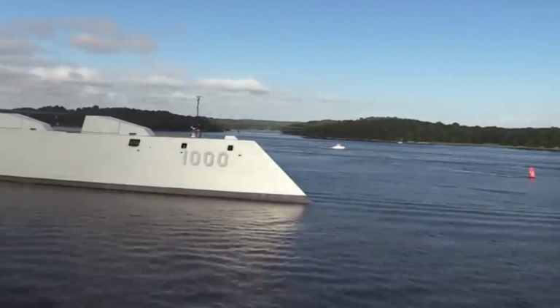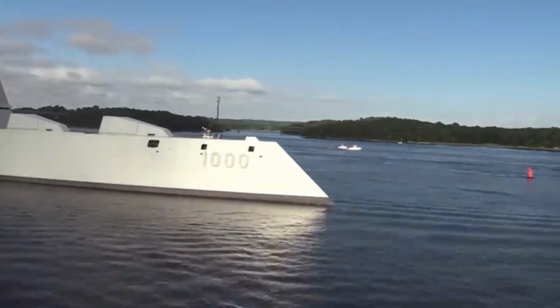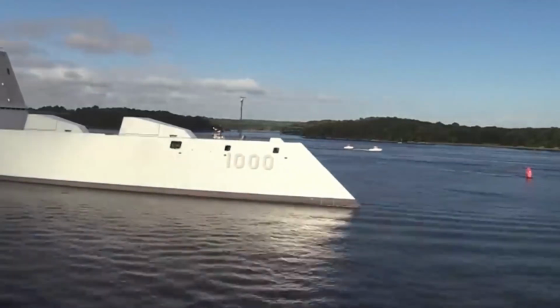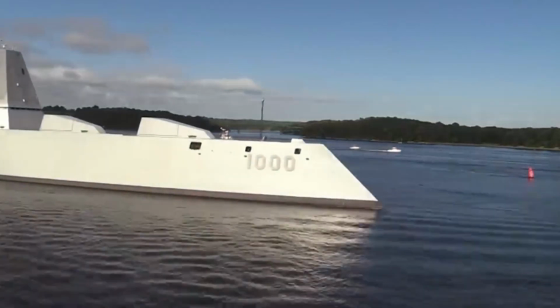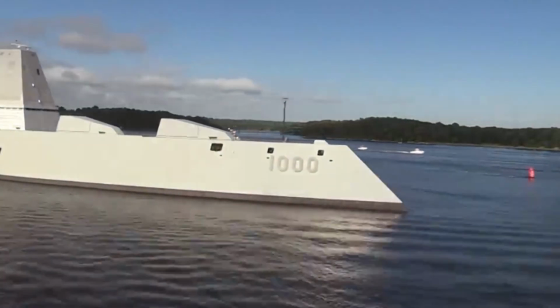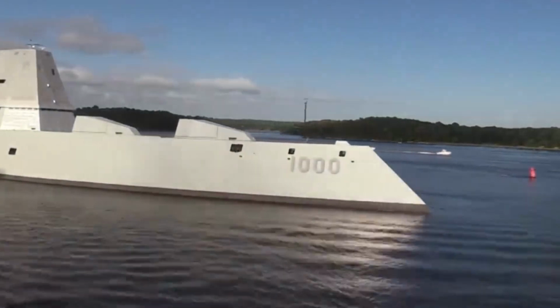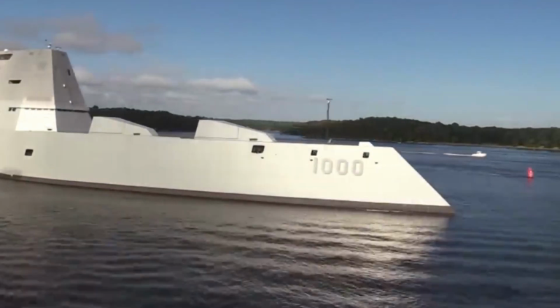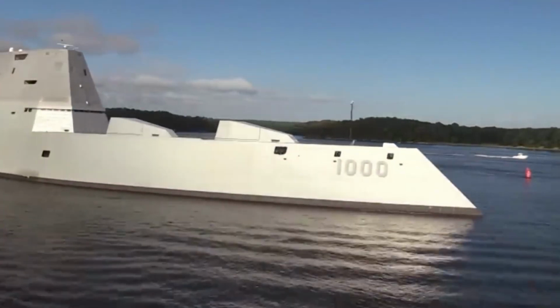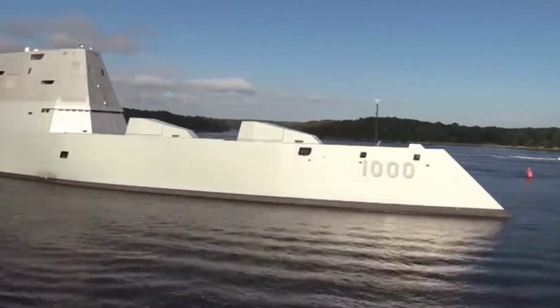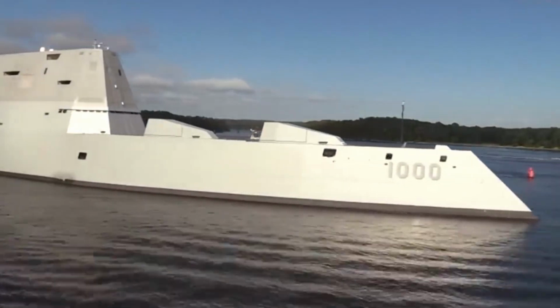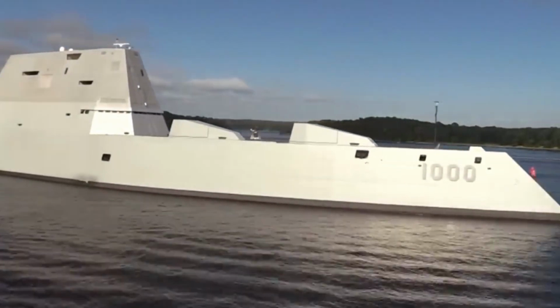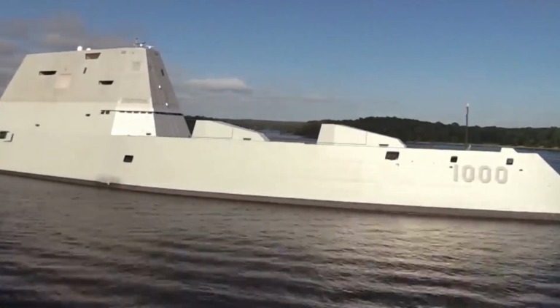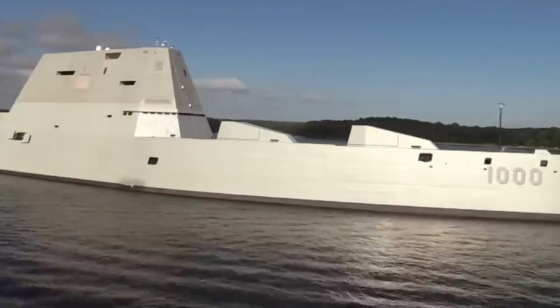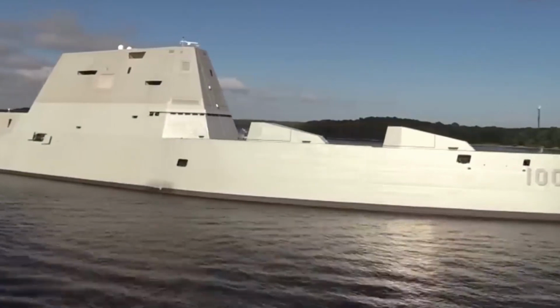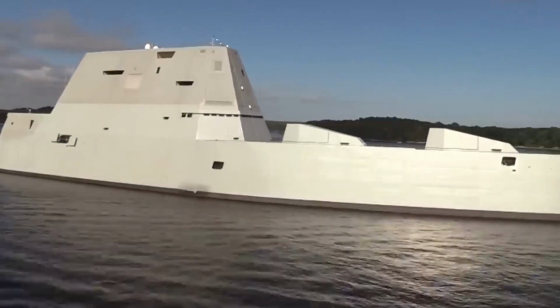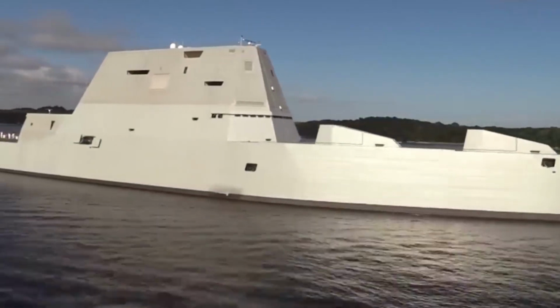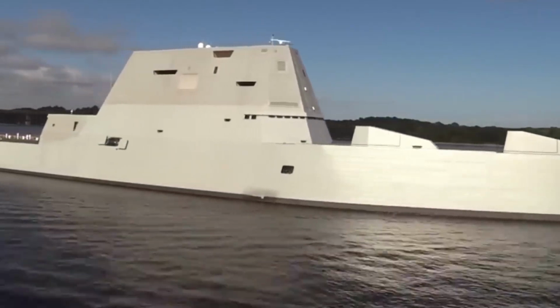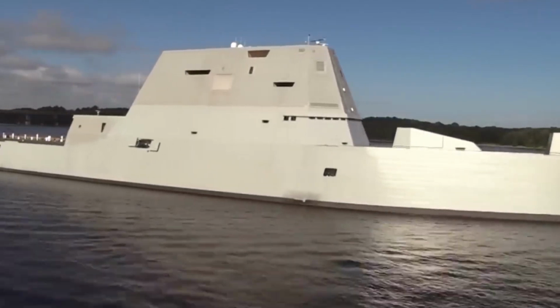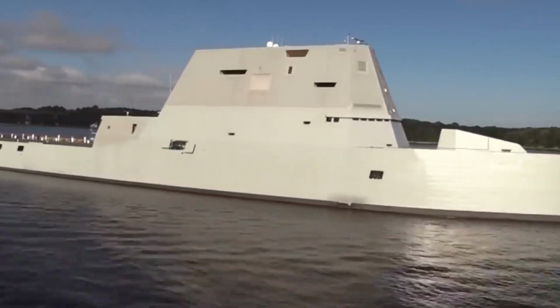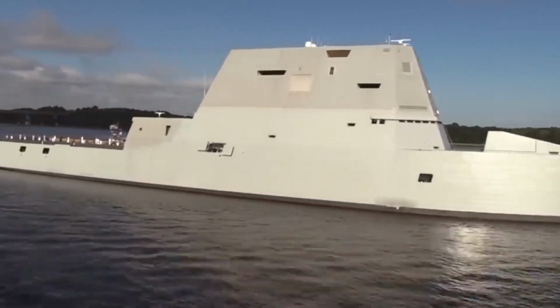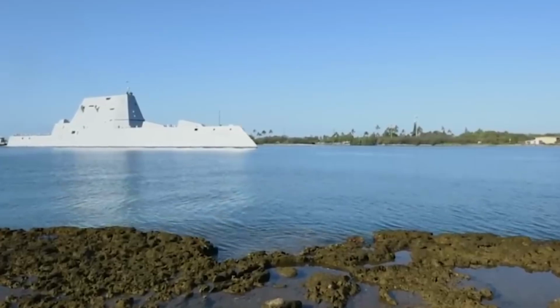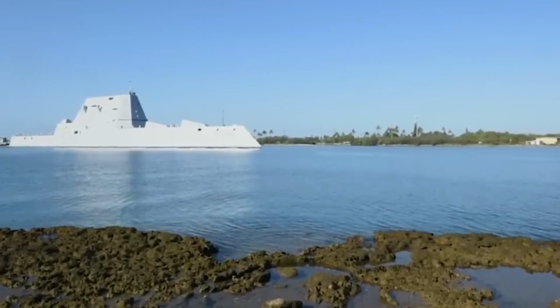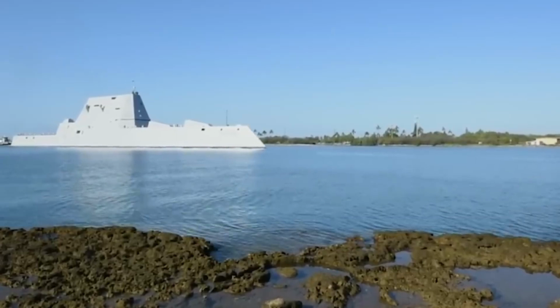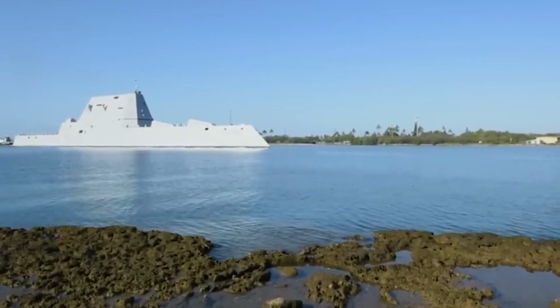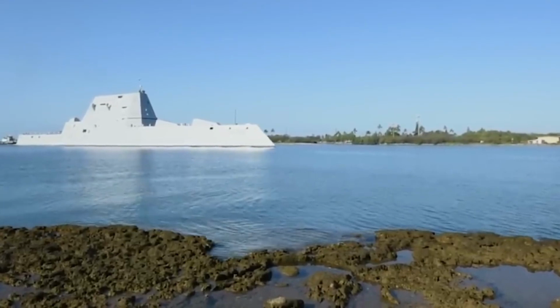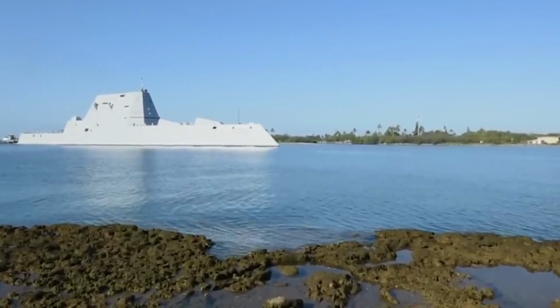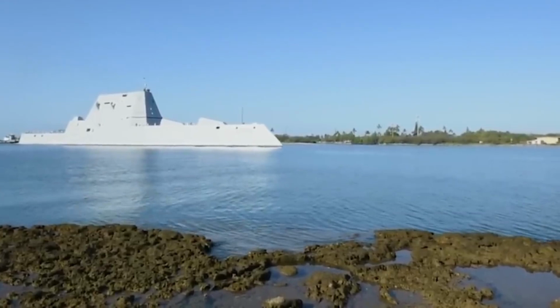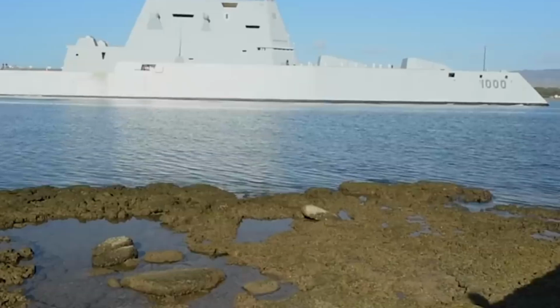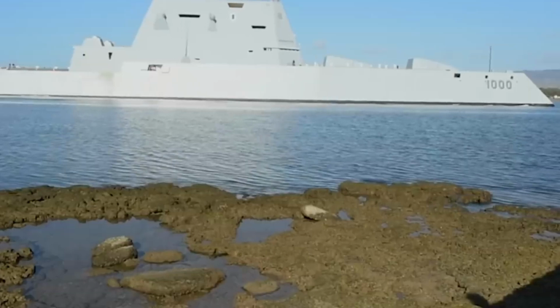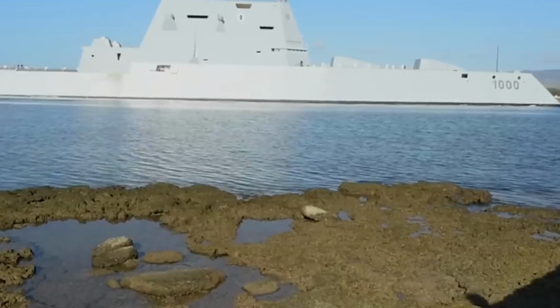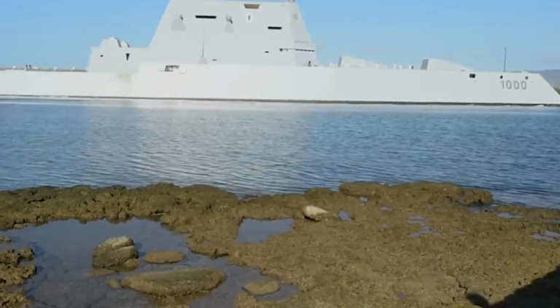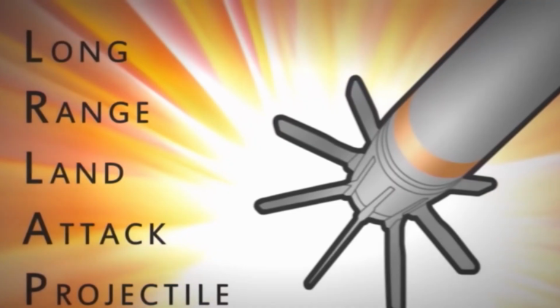The optics weren't great: a futuristic destroyer armed with two giant guns and no affordable ammunition. It became the butt of jokes — a billion-dollar warship with no bullets. If irony had a mascot, it would look like the Zumwalt's forward deck in 2017.